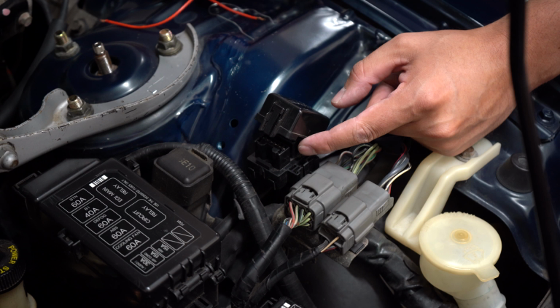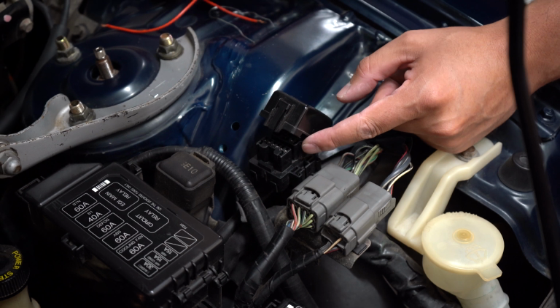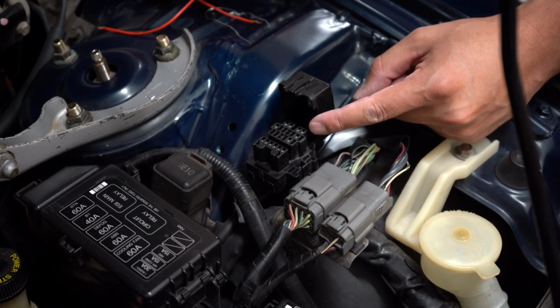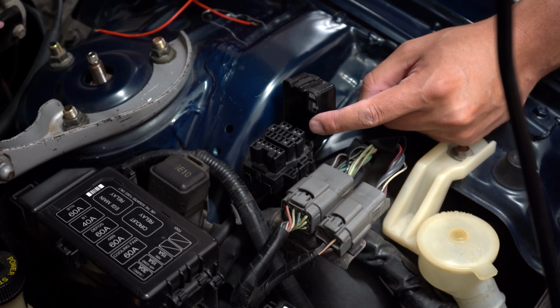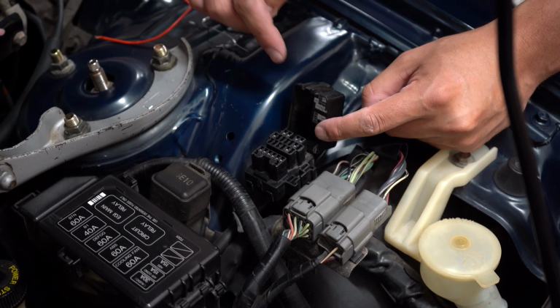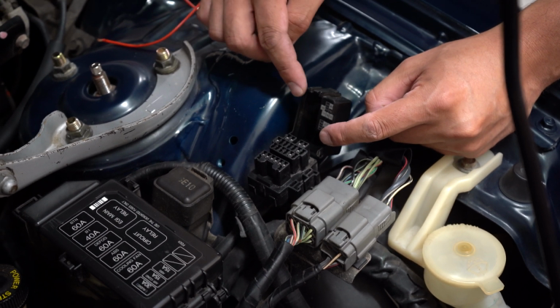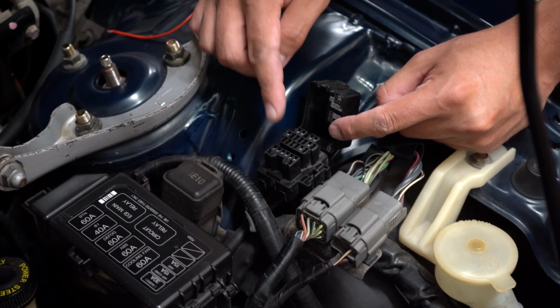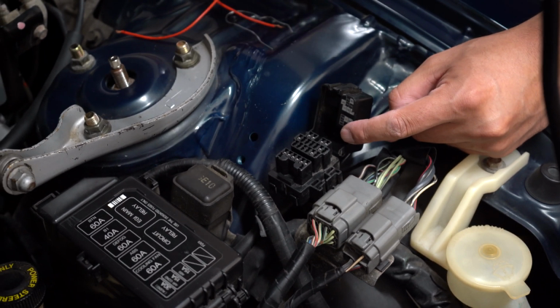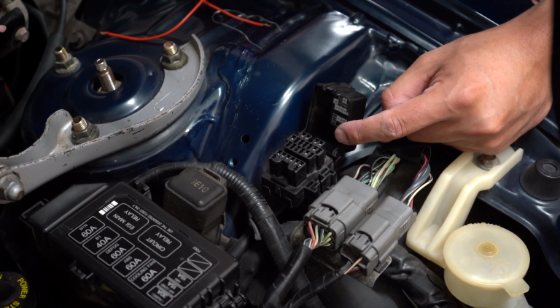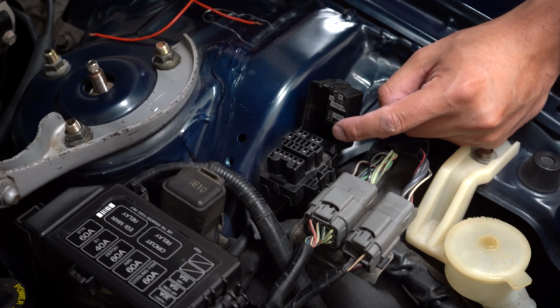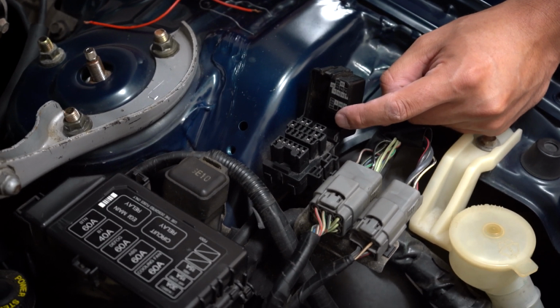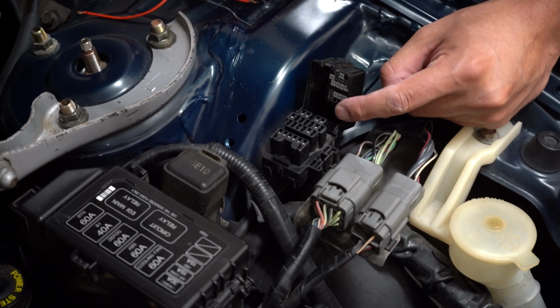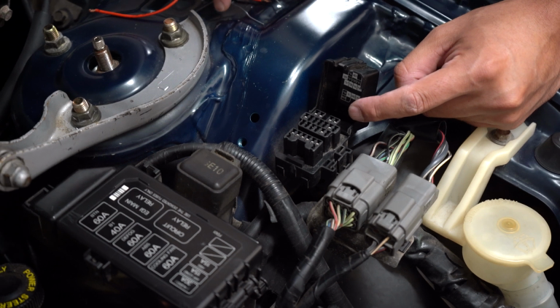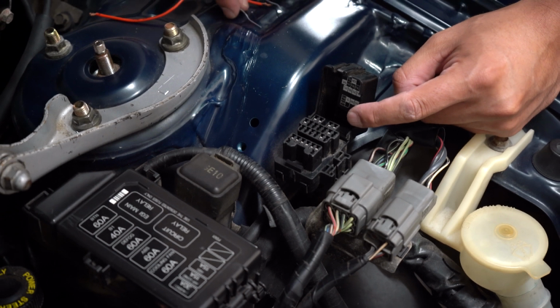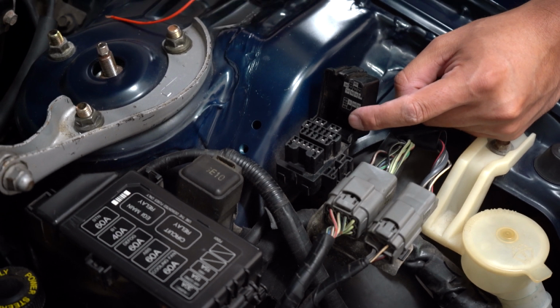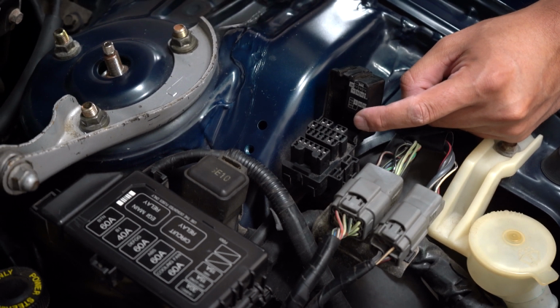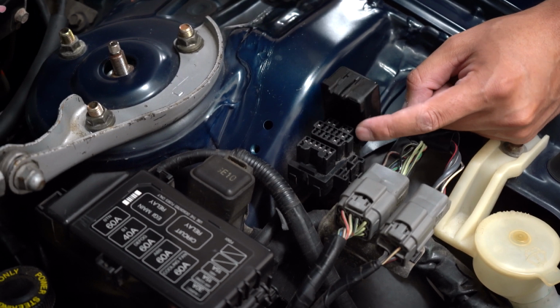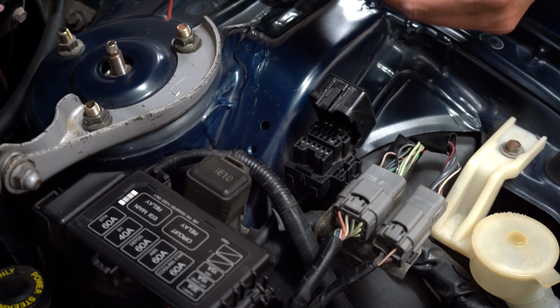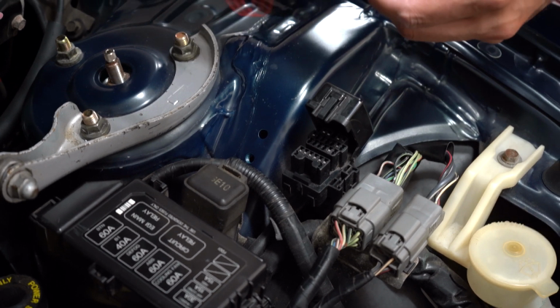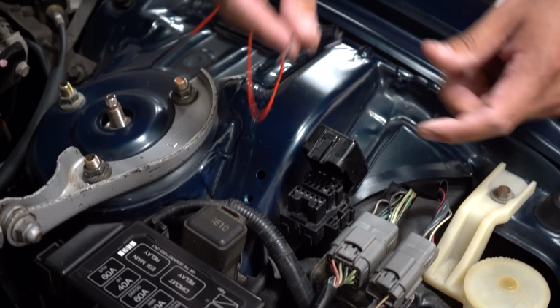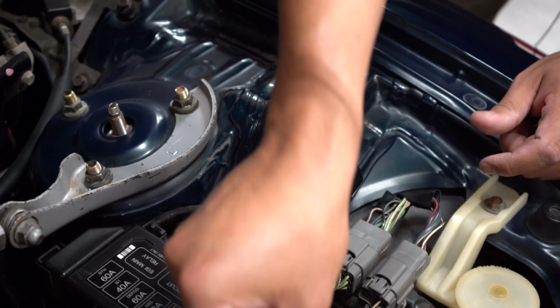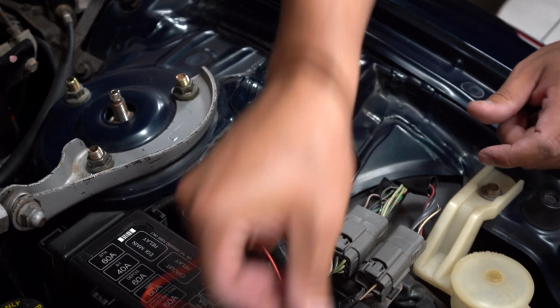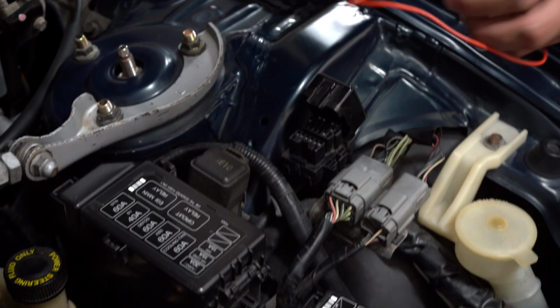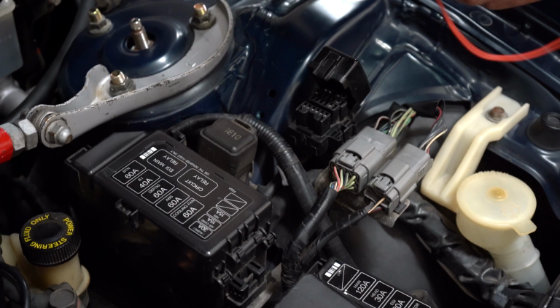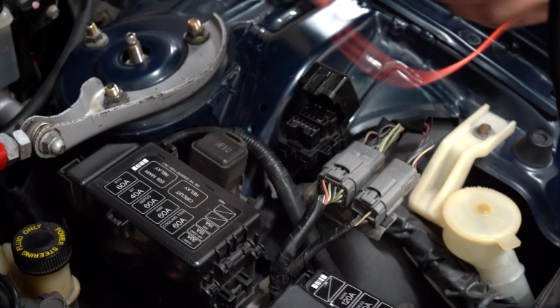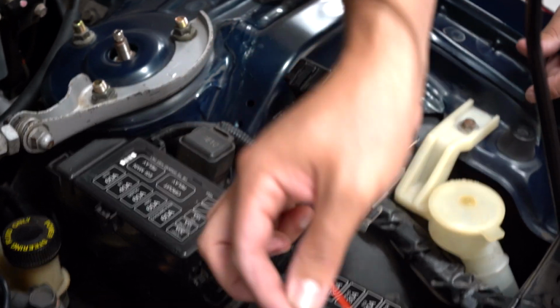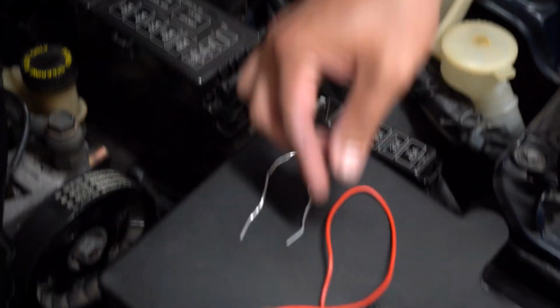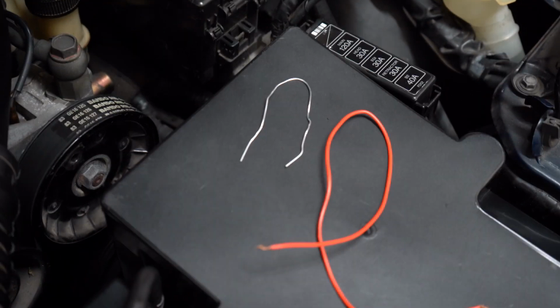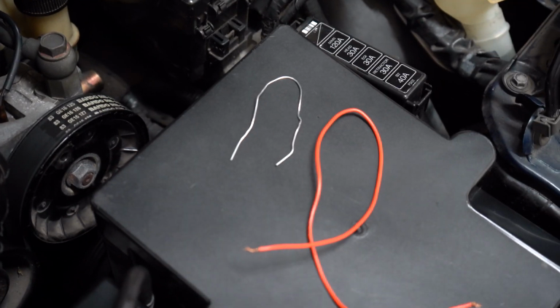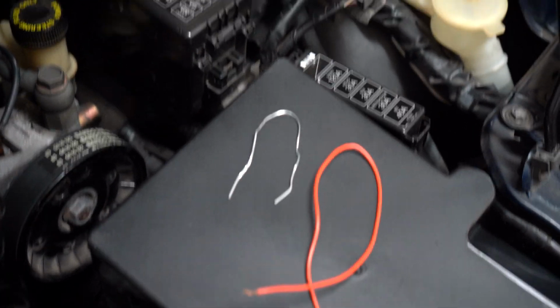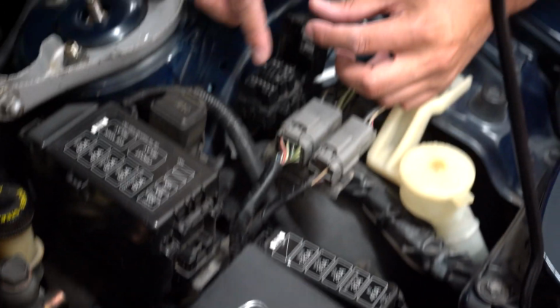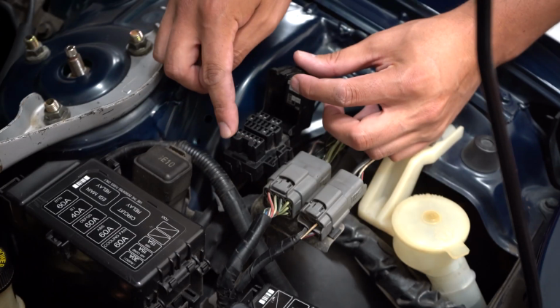Underneath the cover you're going to see the diagram for the pins, and we're going to be looking for pin 10 and ground. Now, utilizing either a paper clip or a wire, you're going to connect pin 10 to ground.